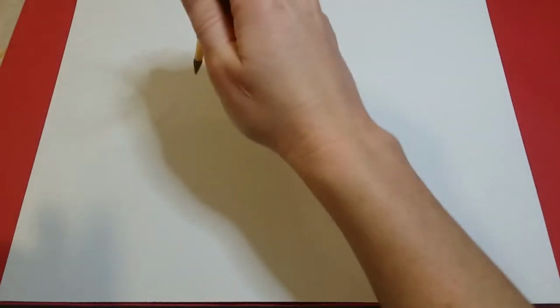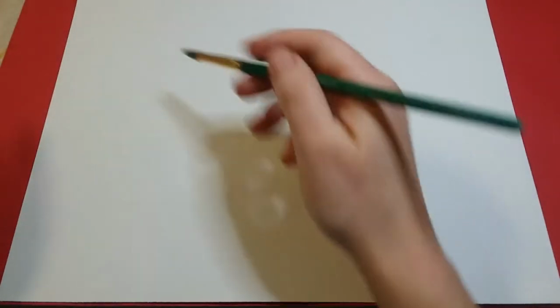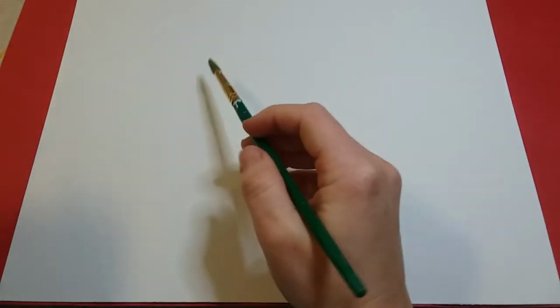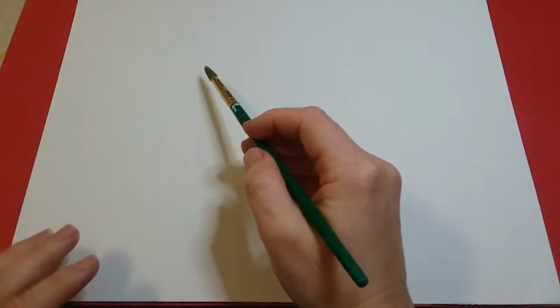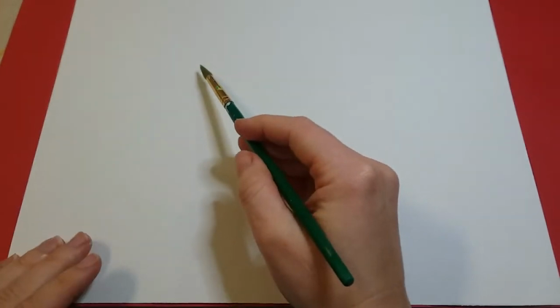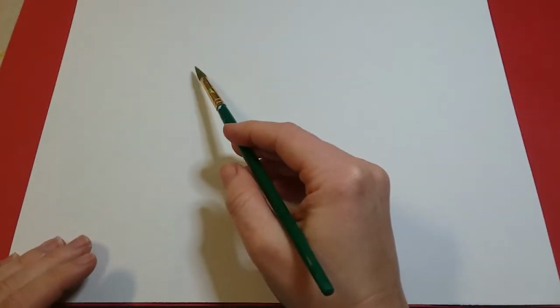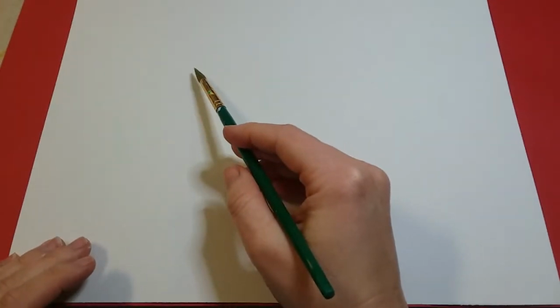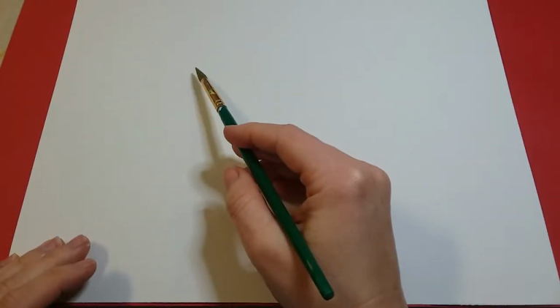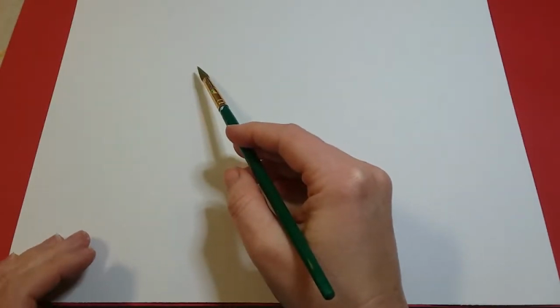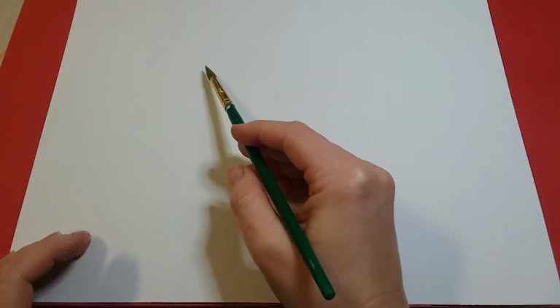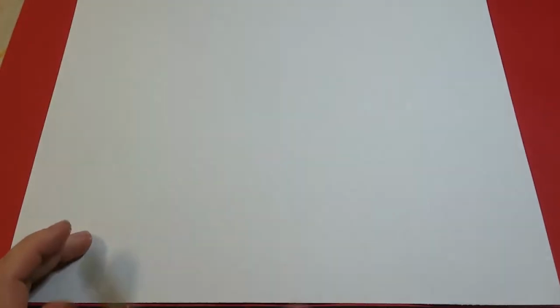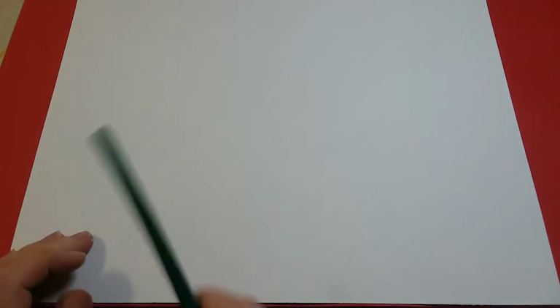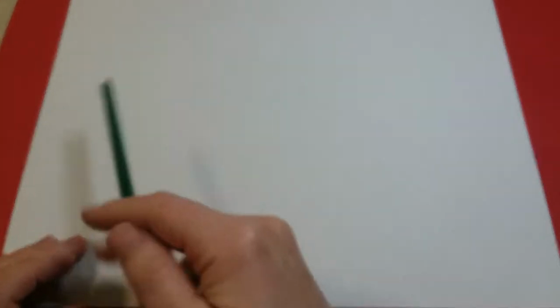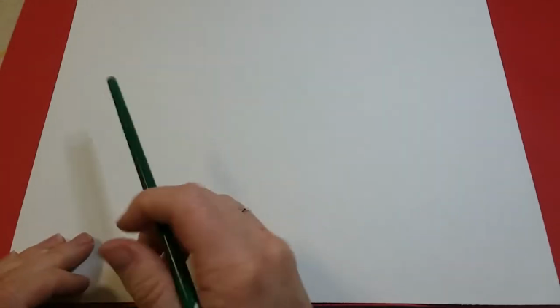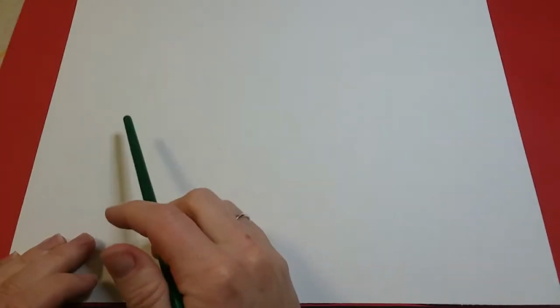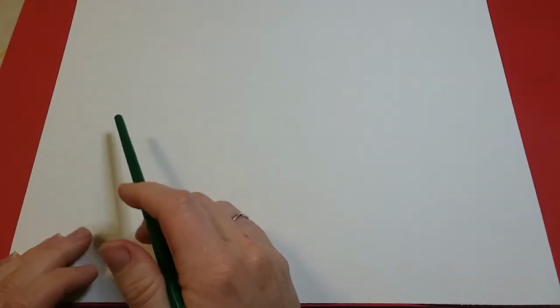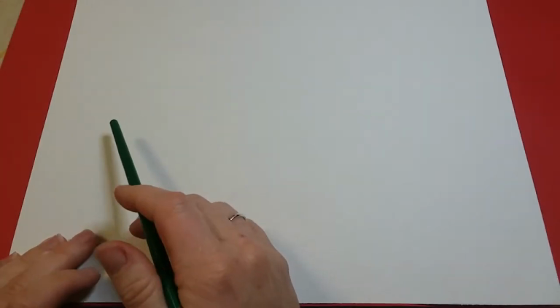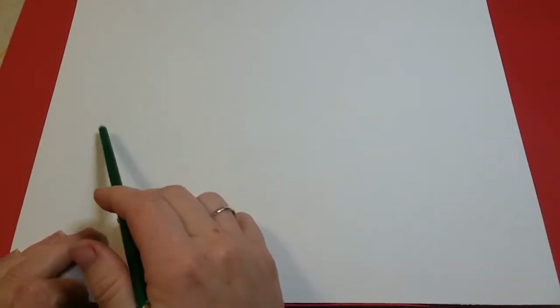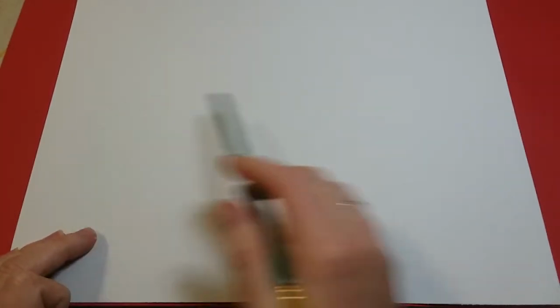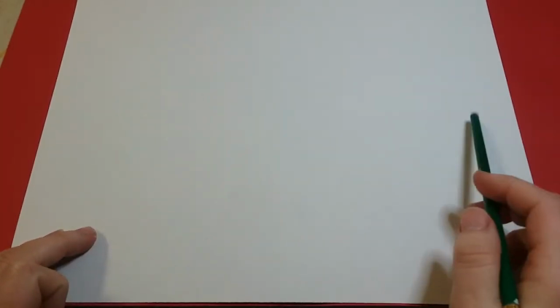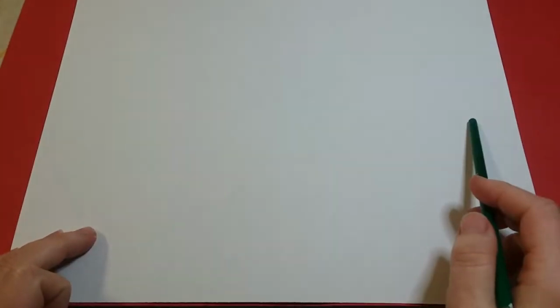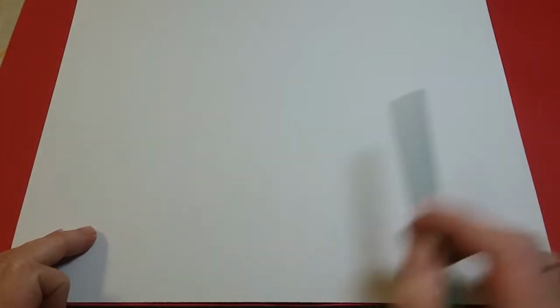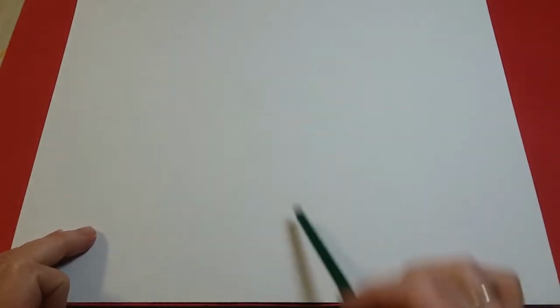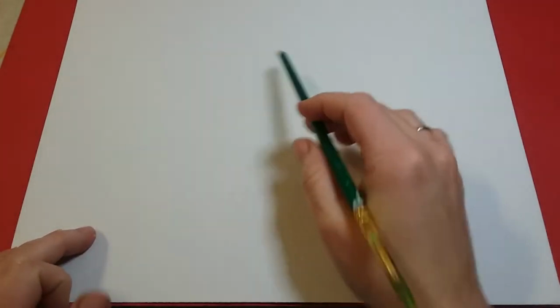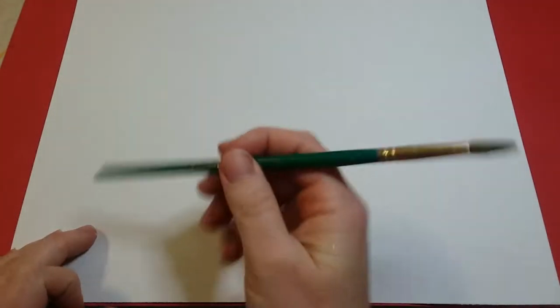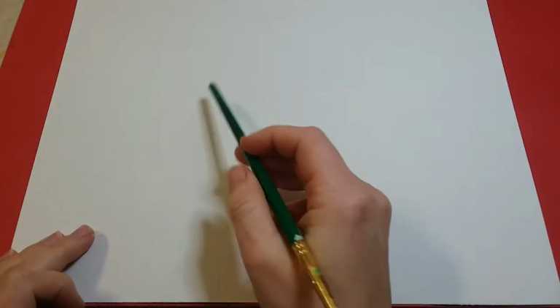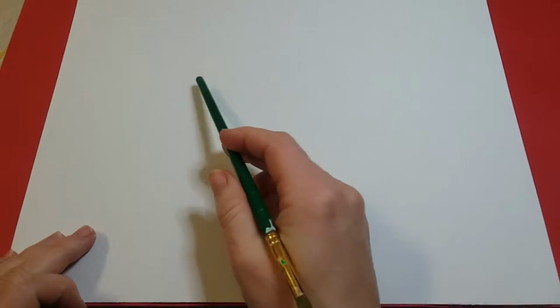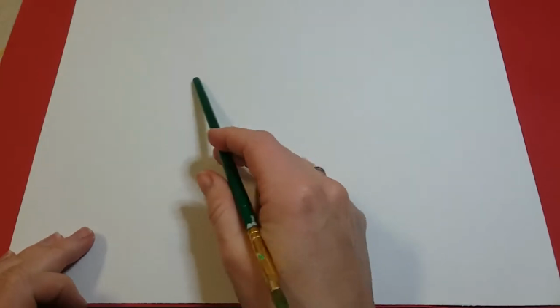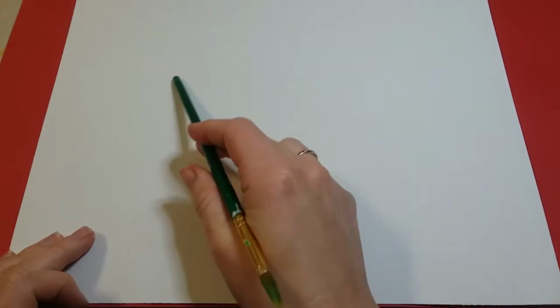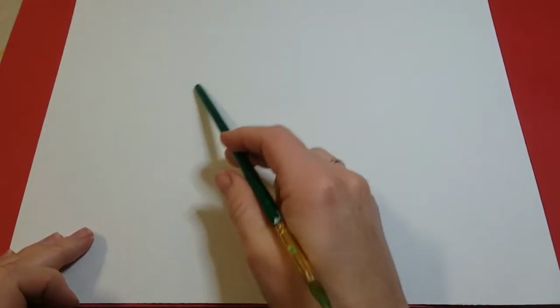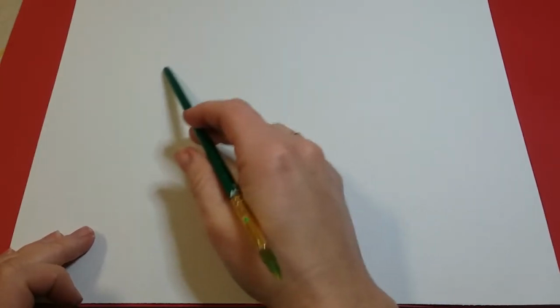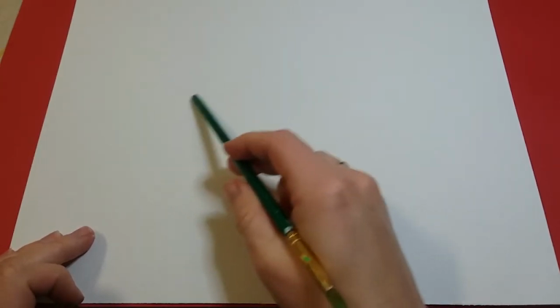I want you to put it a little bit to the left of your paper. You're gonna be holding your paper landscape so that it's wider side to side than it is up and down, and over towards the left side a little above the middle.